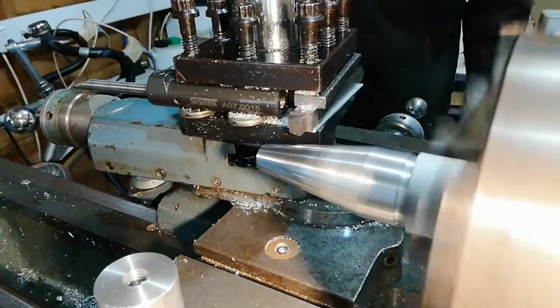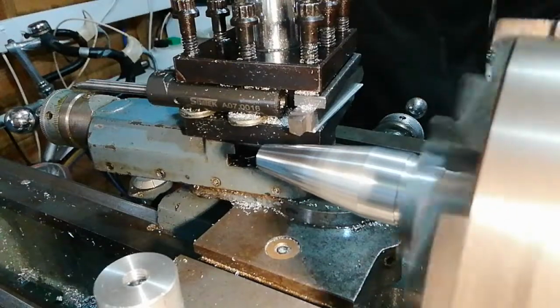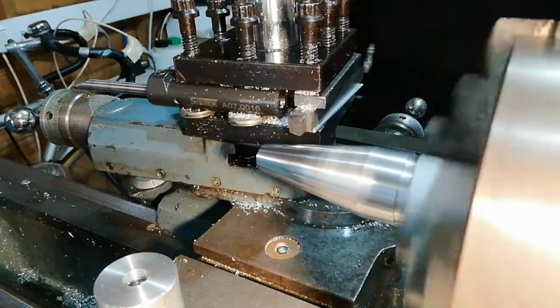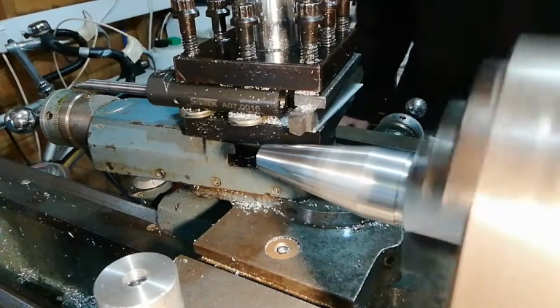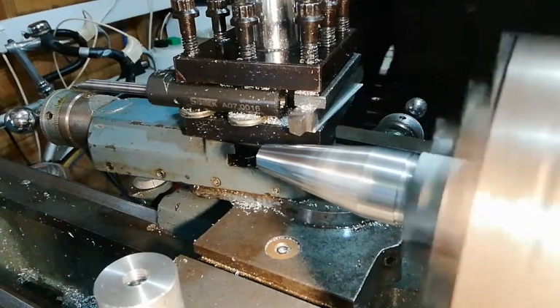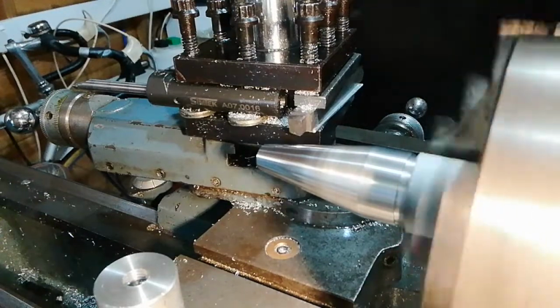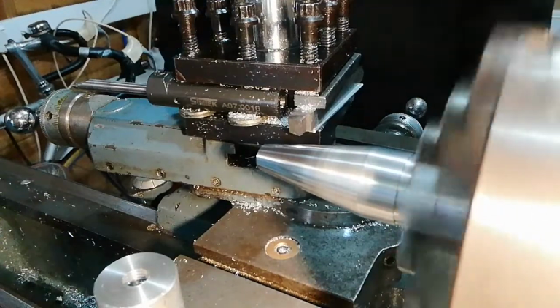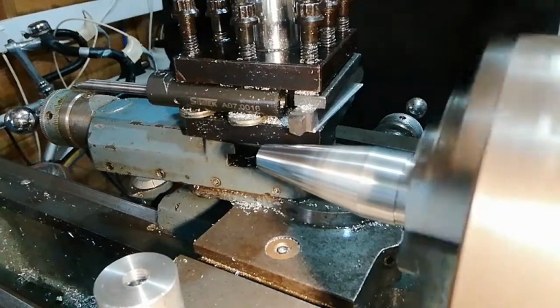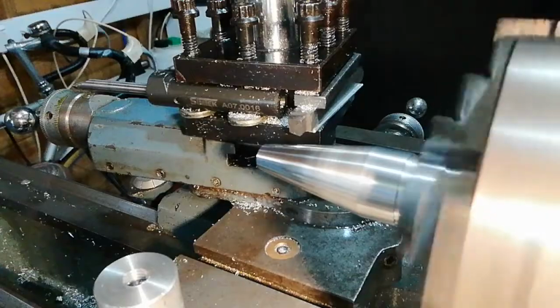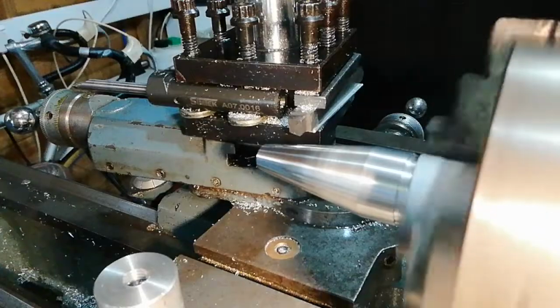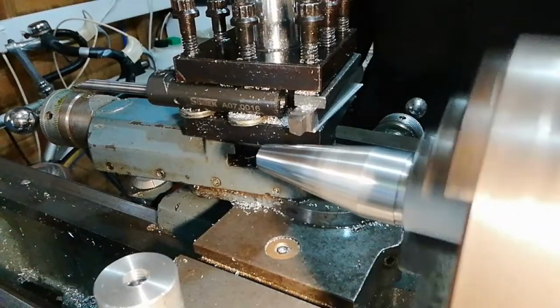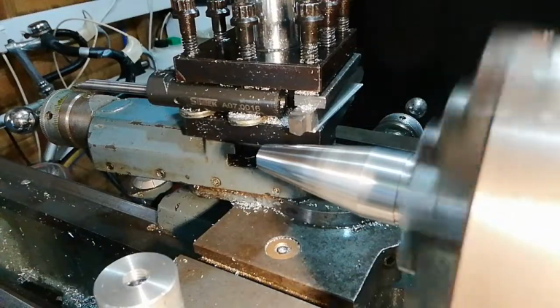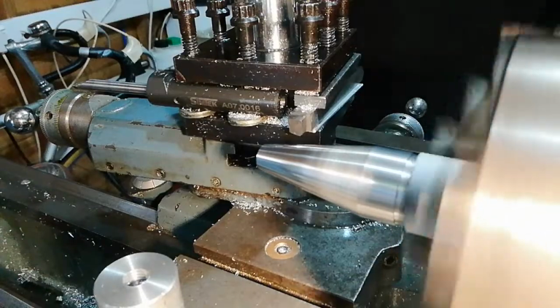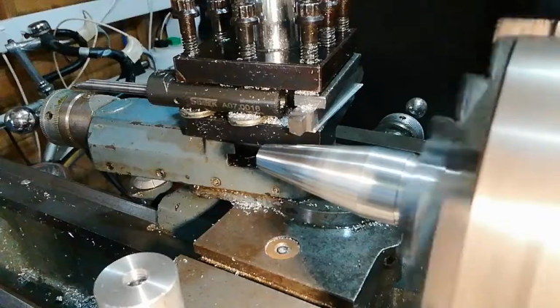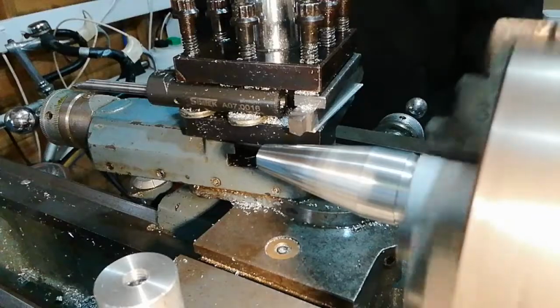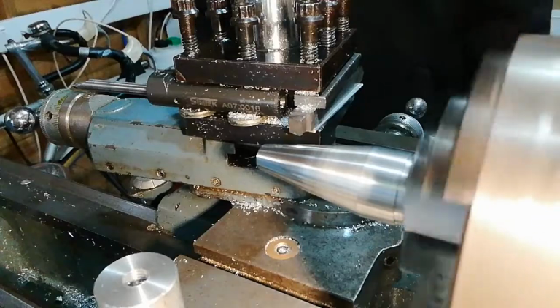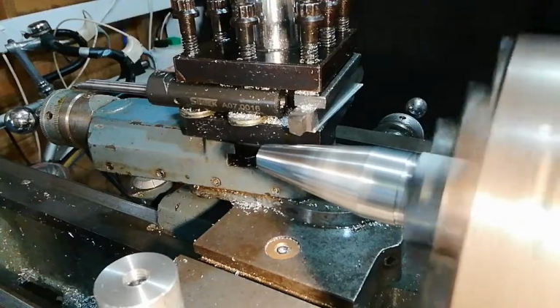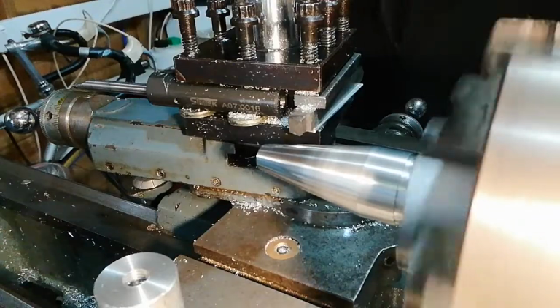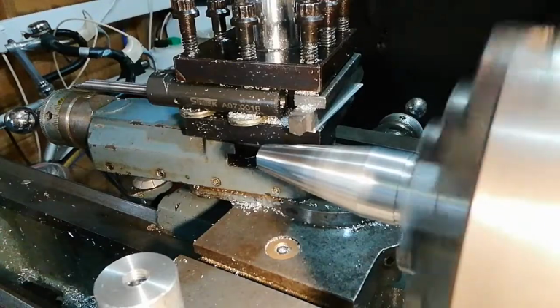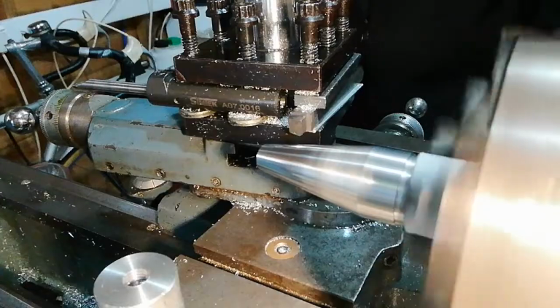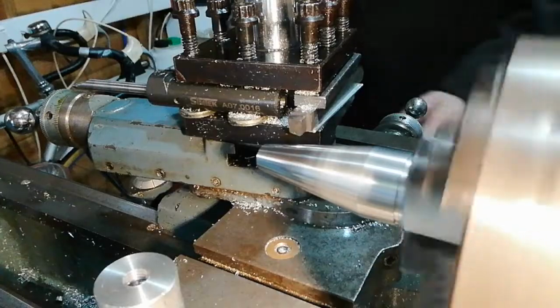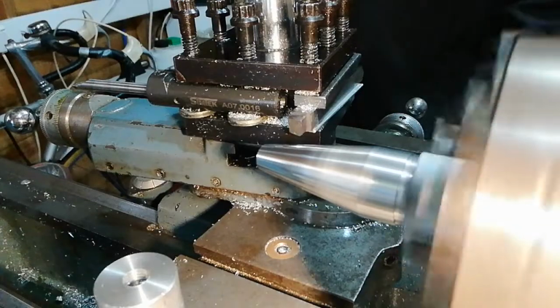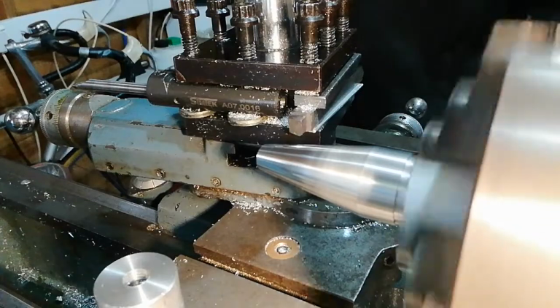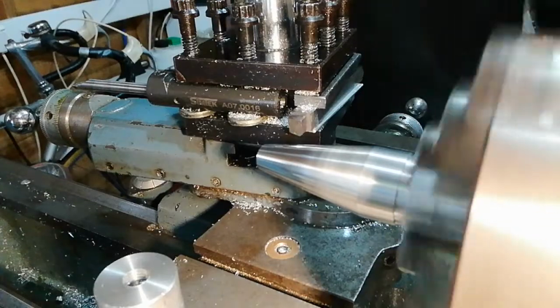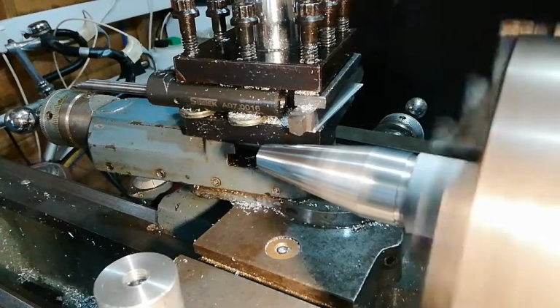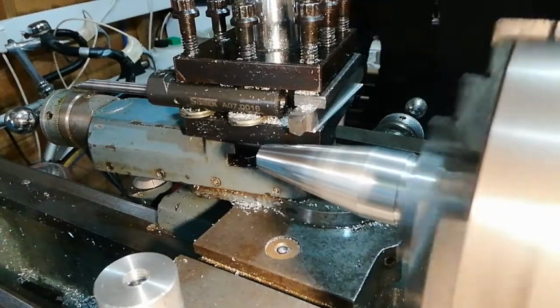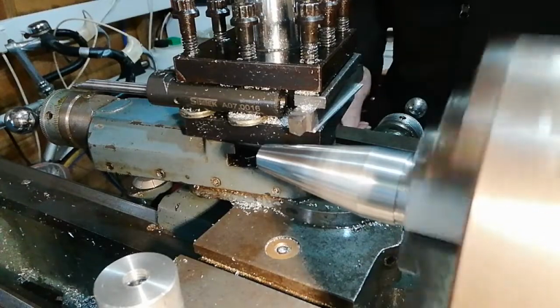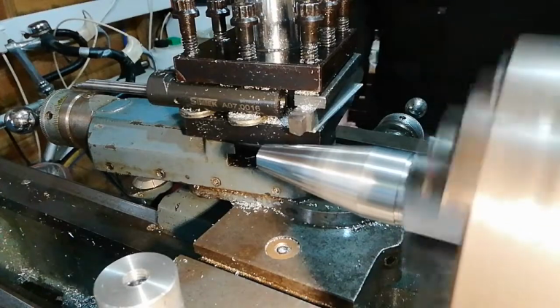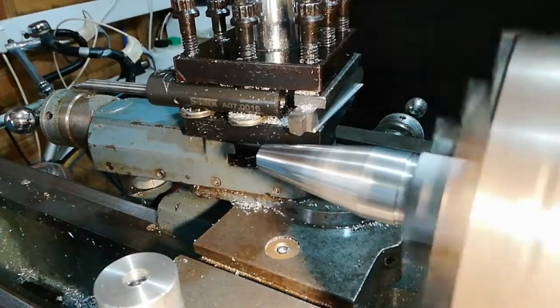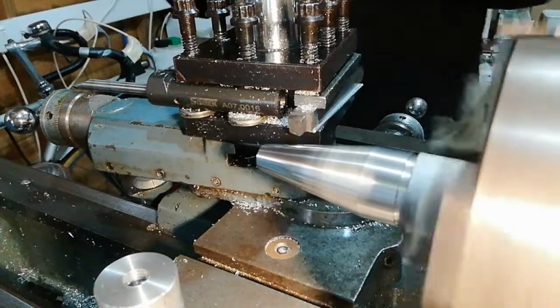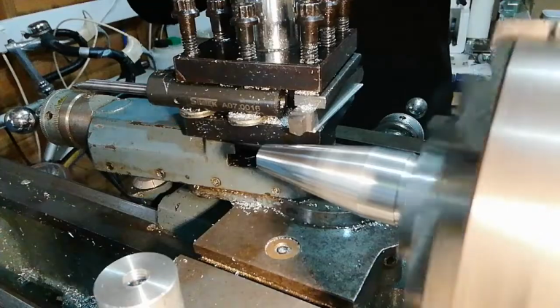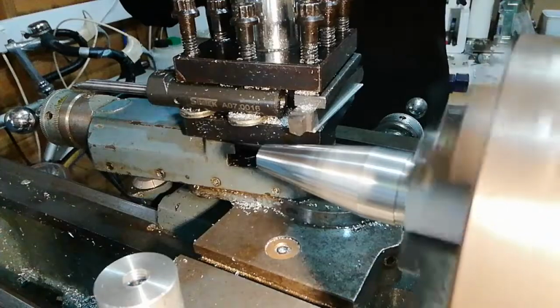Hello and welcome back to Clint's workshop. Yes, we're in the workshop today again. You can't see me but I can't see you either. Anyway, what we're going to do today is to look at surface finishes.